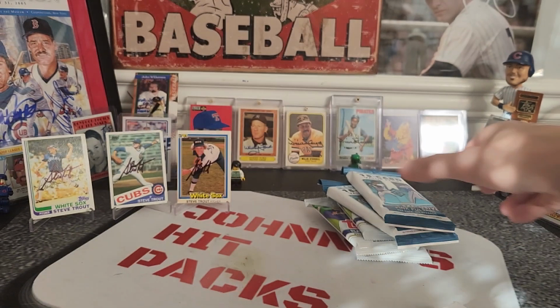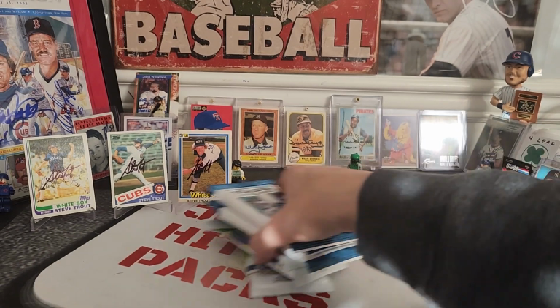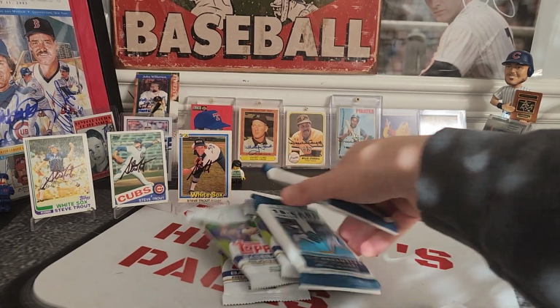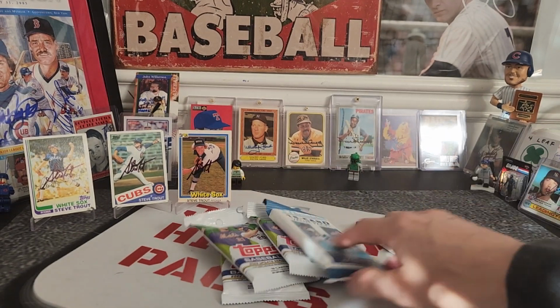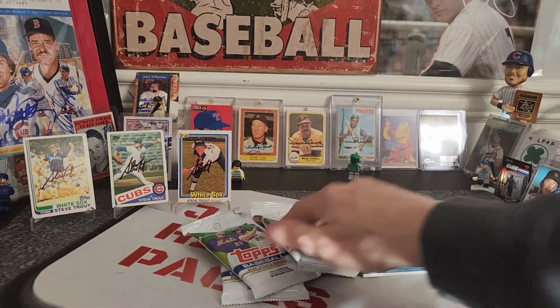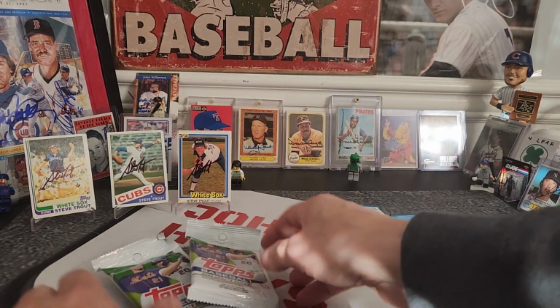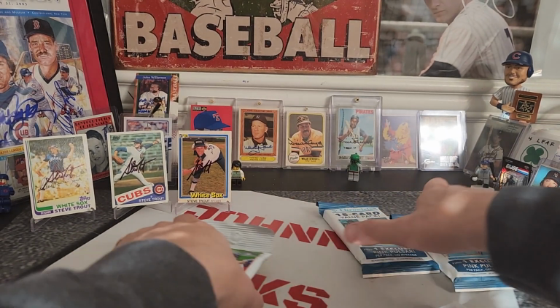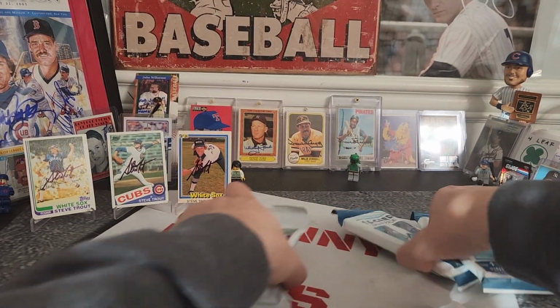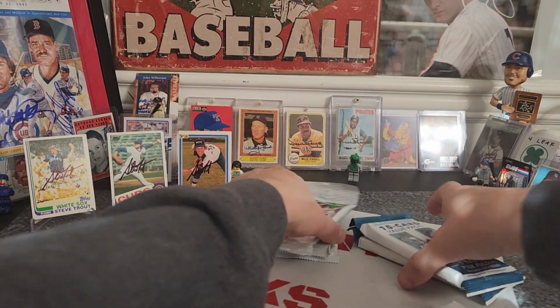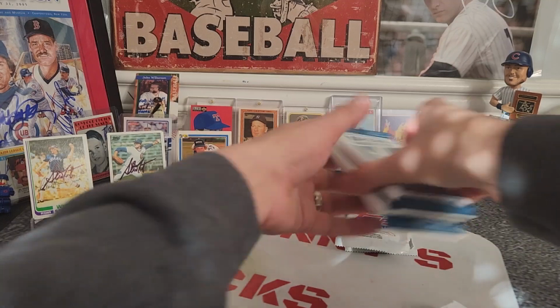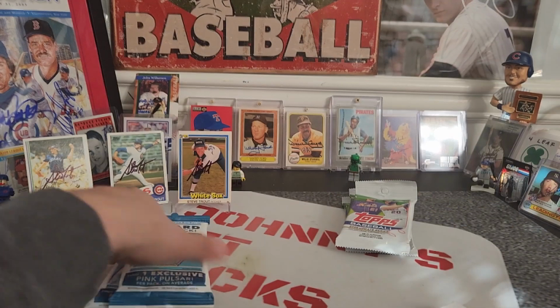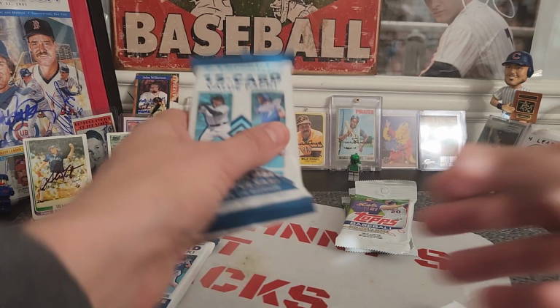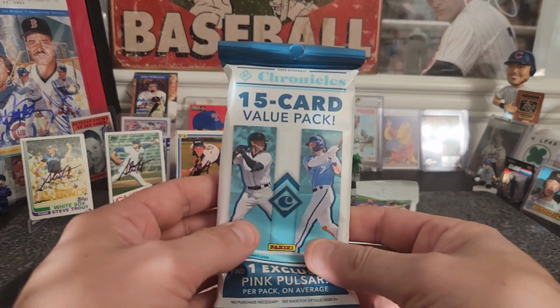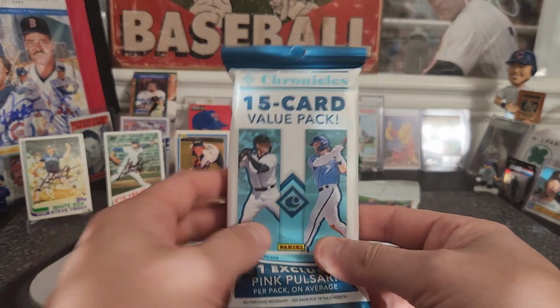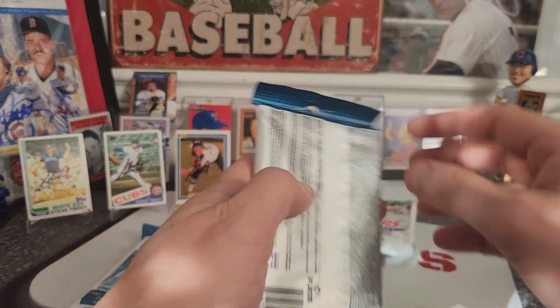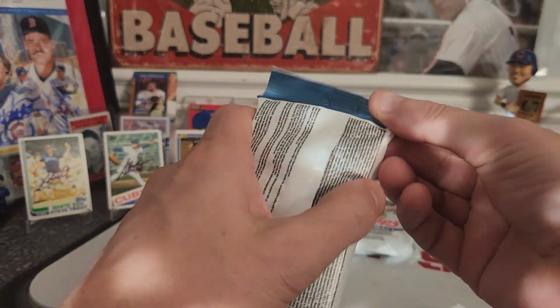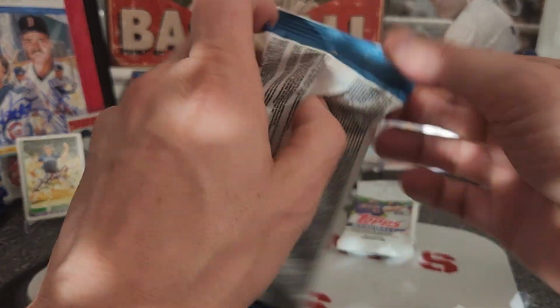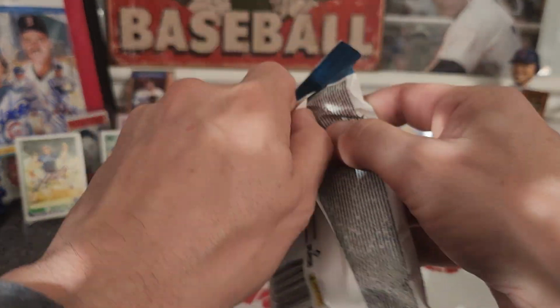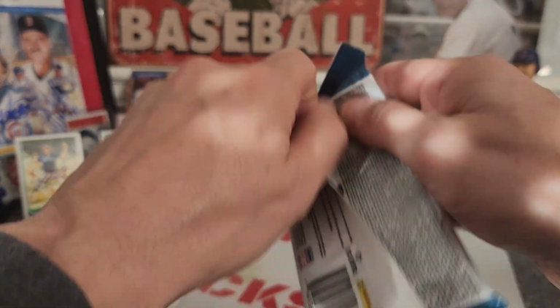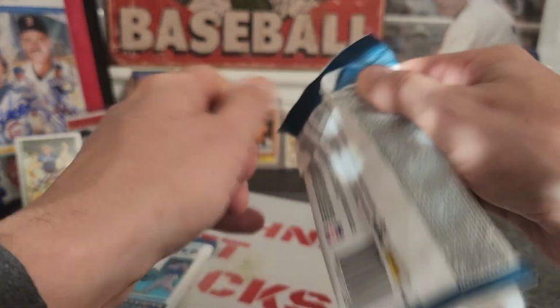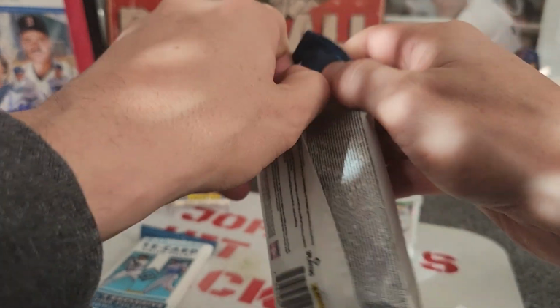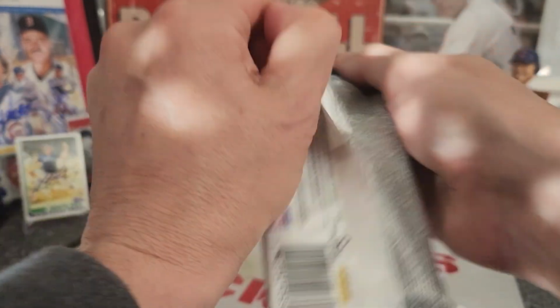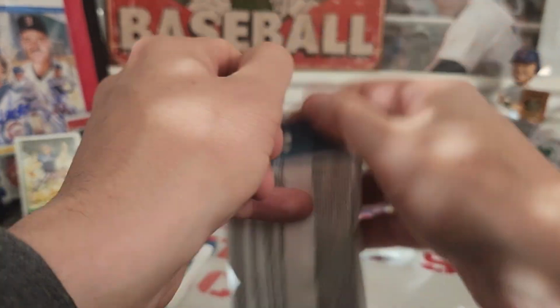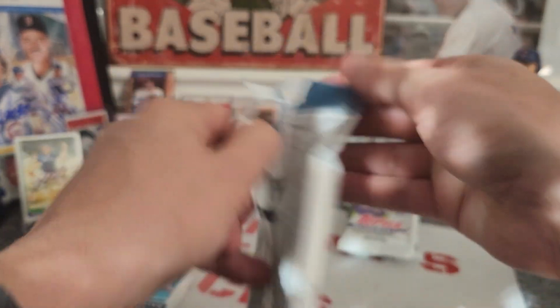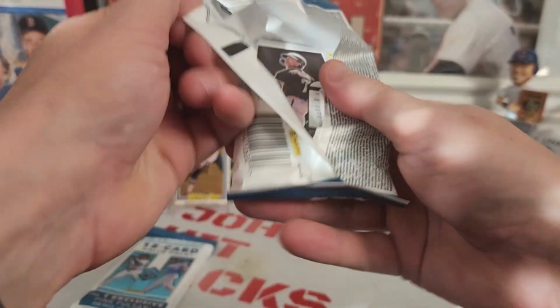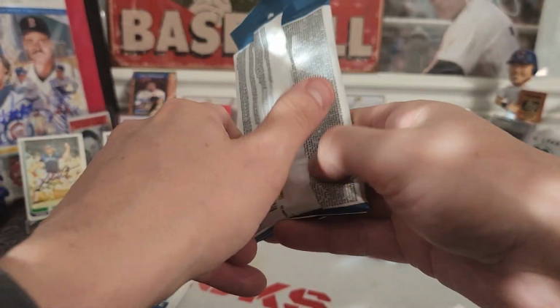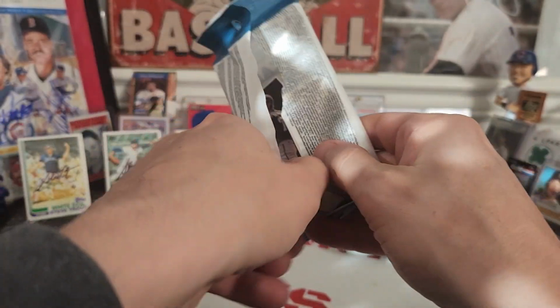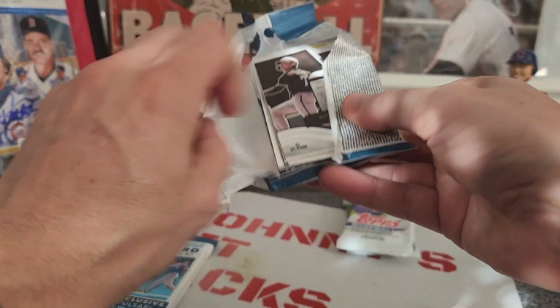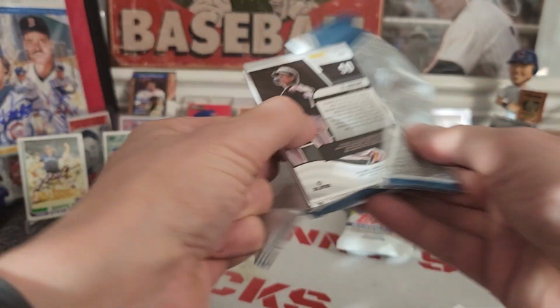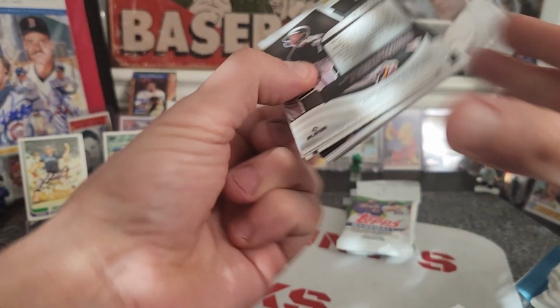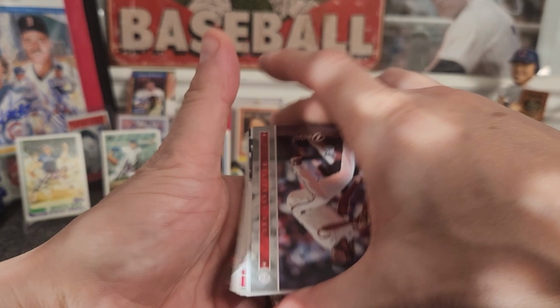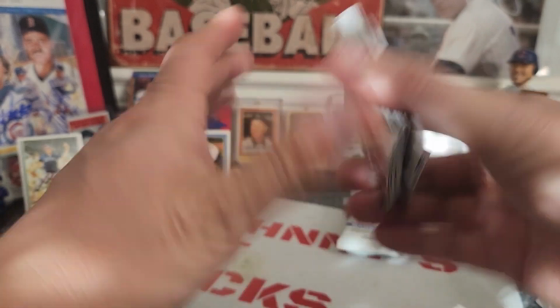Alright, back to these packs. Let's start with the brand new ones — let's start with the Chronicles. You guys have not seen these yet, I haven't seen these yet either. Some people love Chronicles, some people don't. But let's check it out and see what it has here.